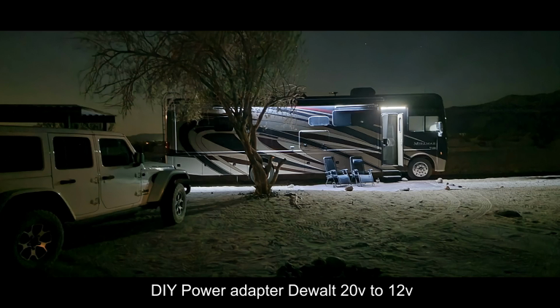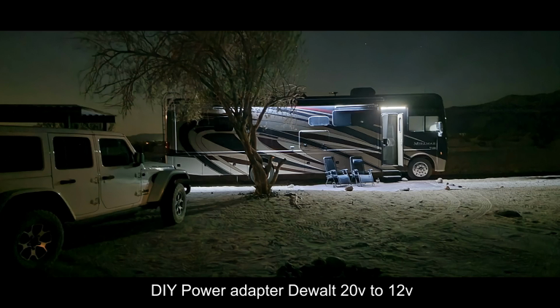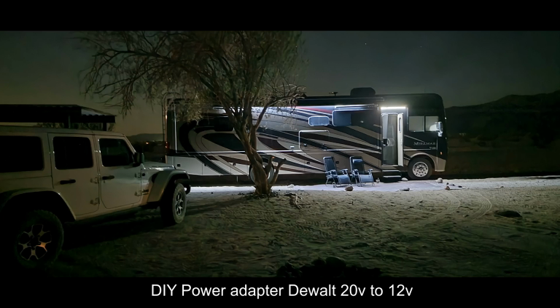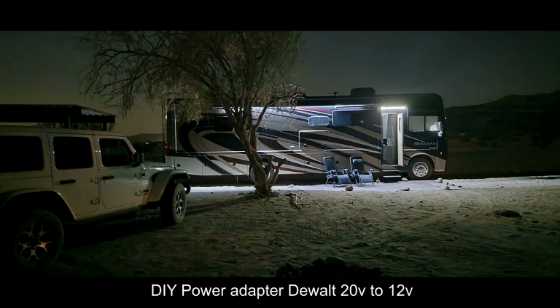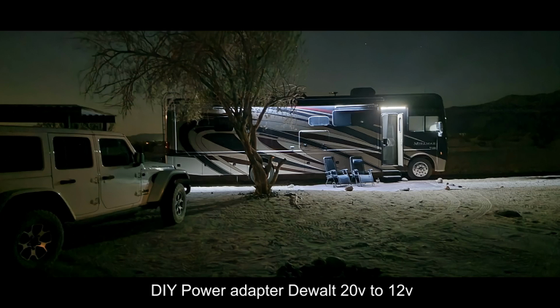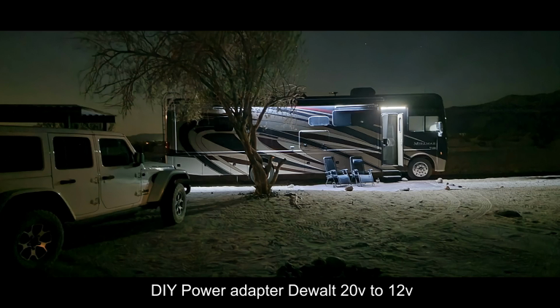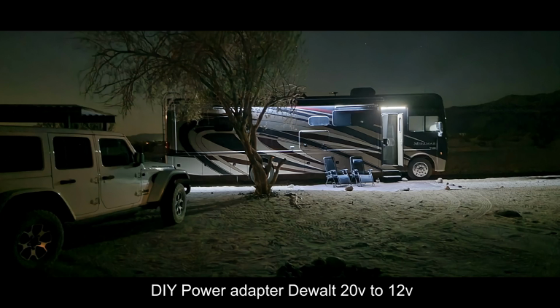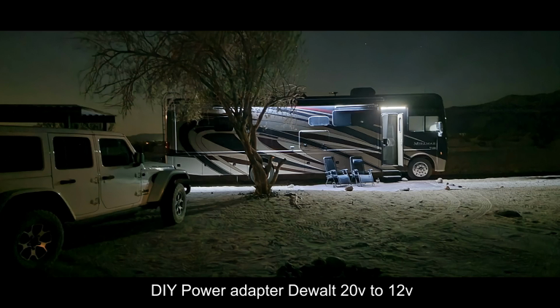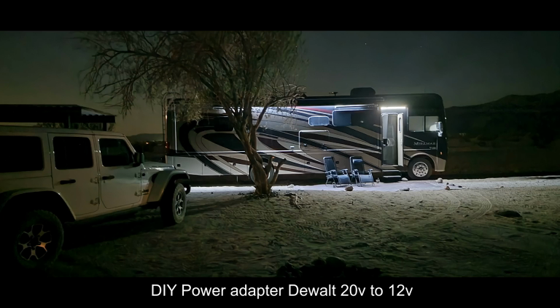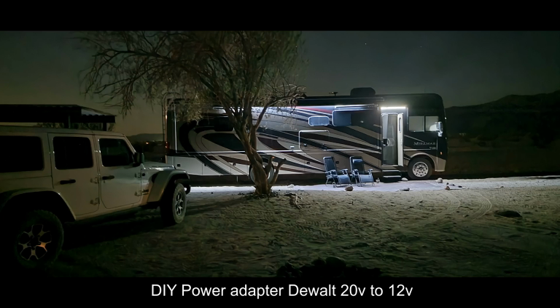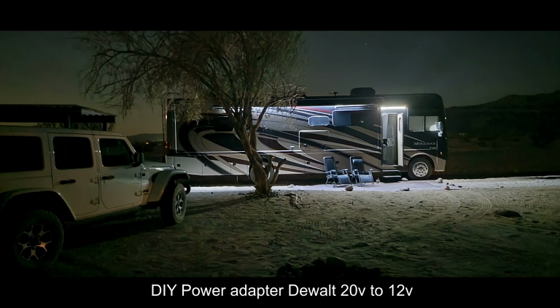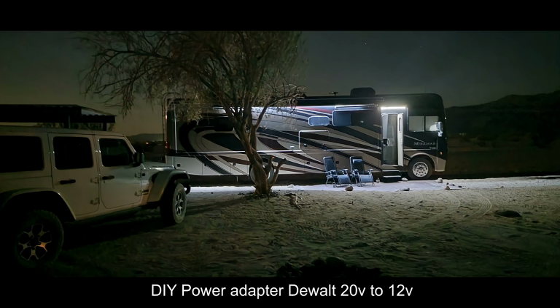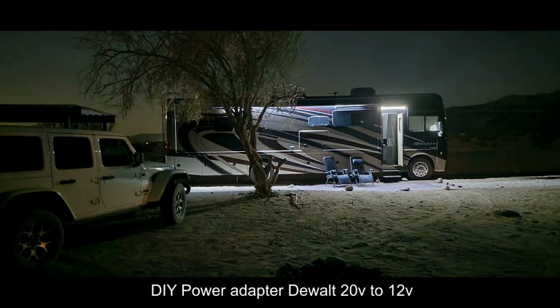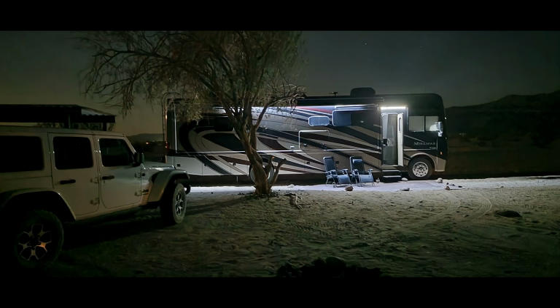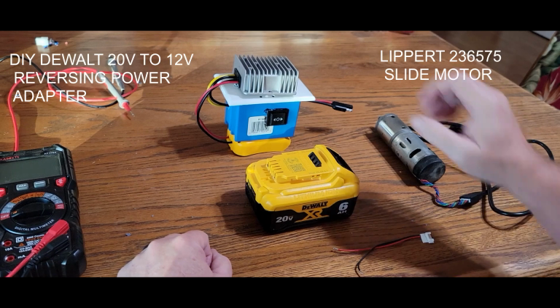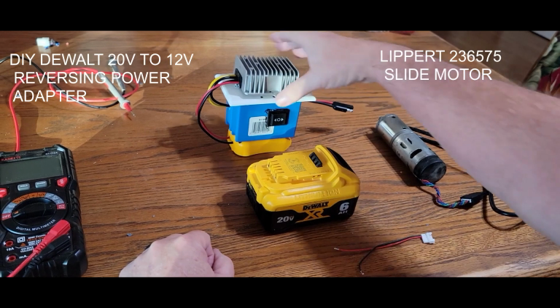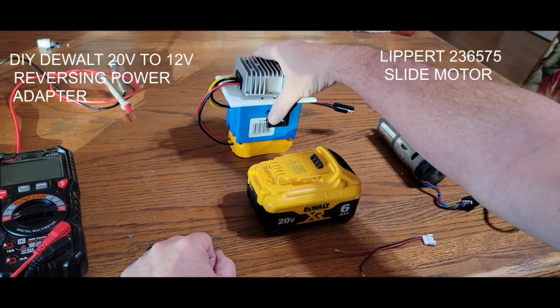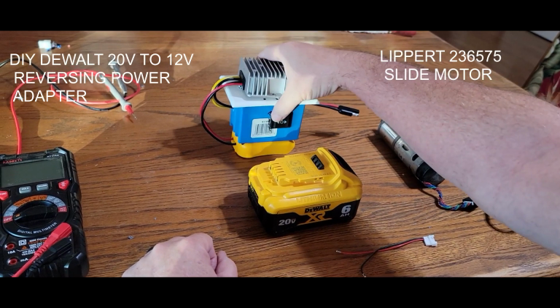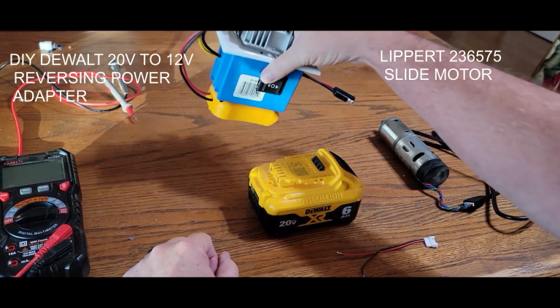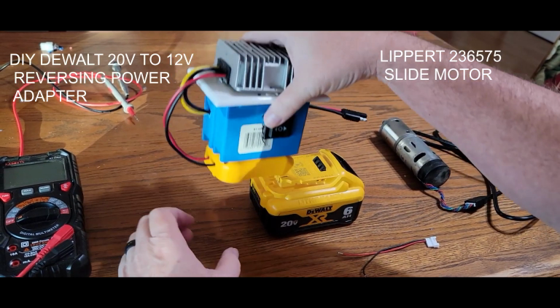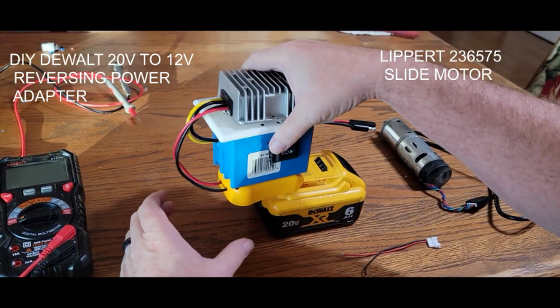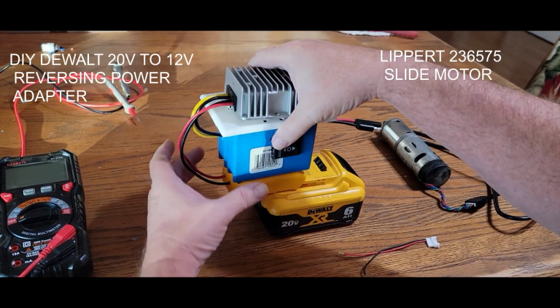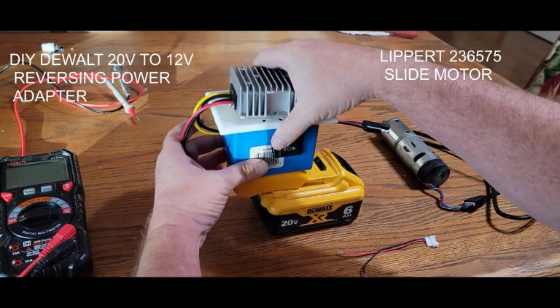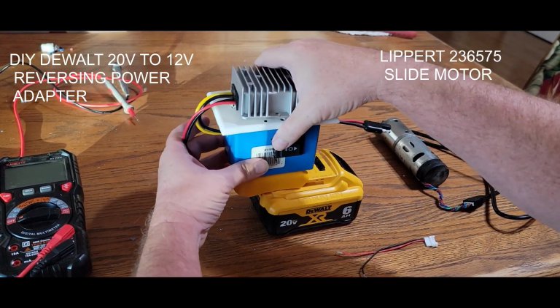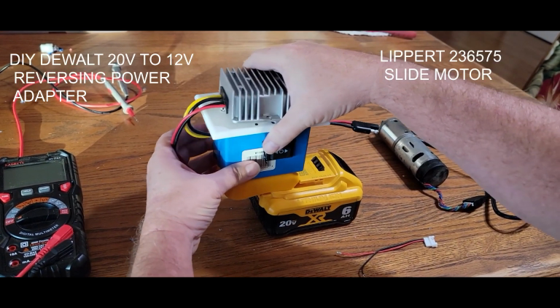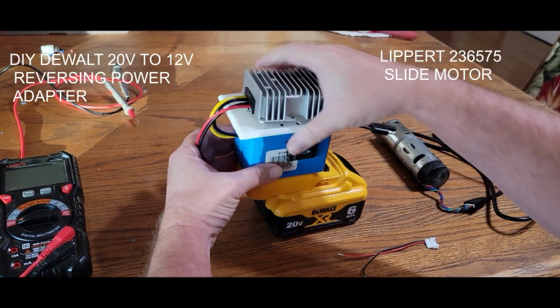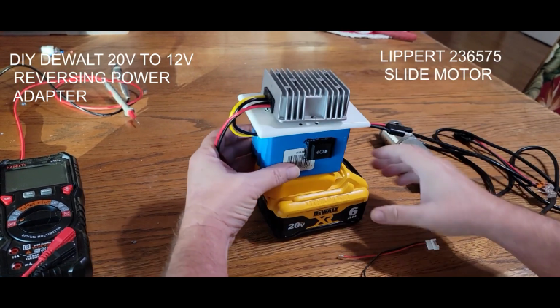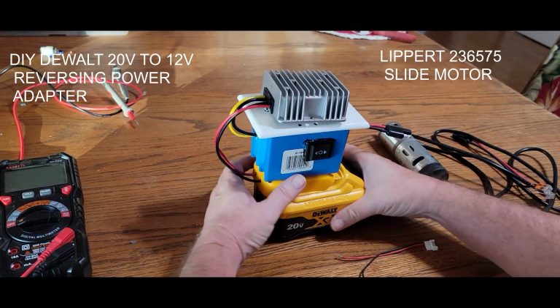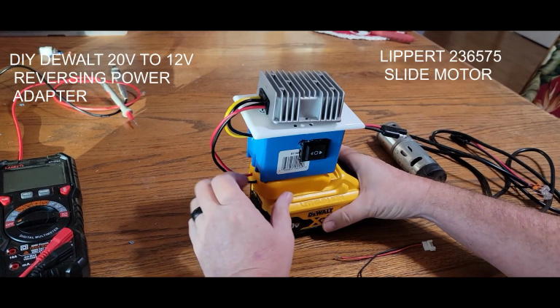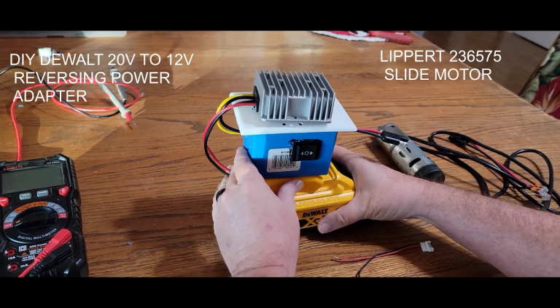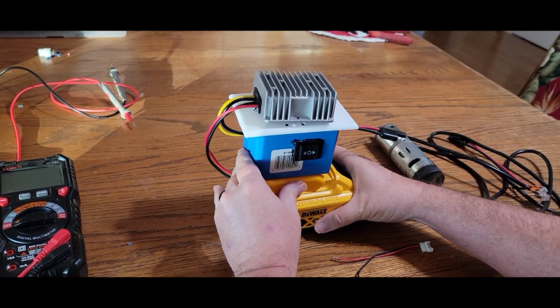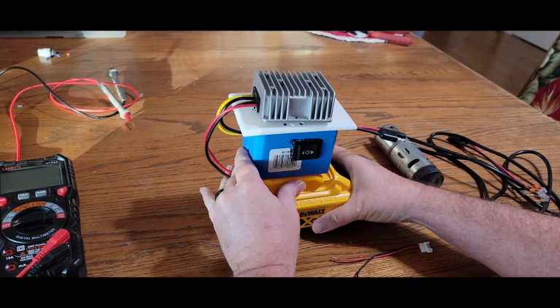Hi, today I want to share my DIY DeWalt 20-volt to 12-volt reversing power adapter prototype that I made. I made this for my RV slide motors.